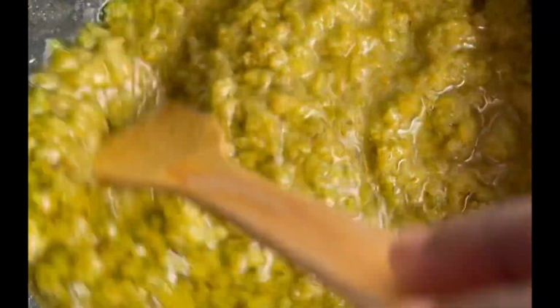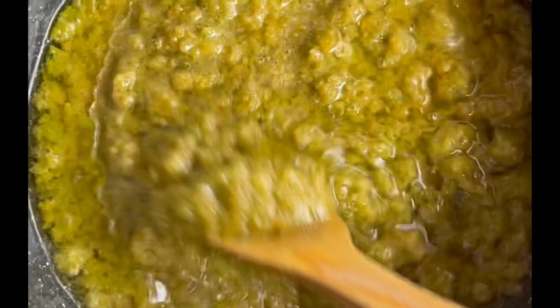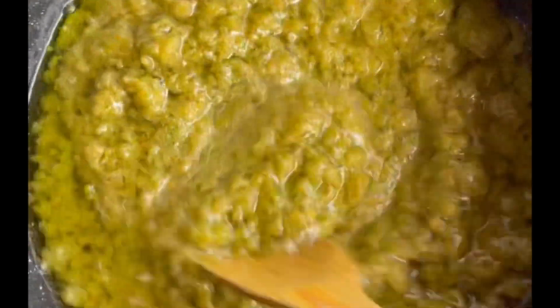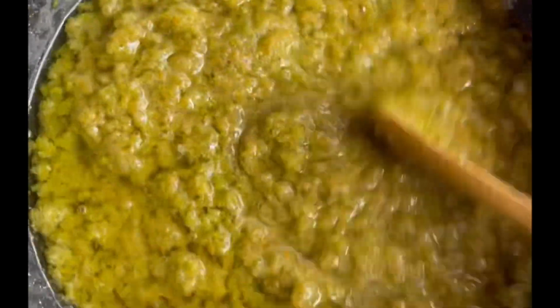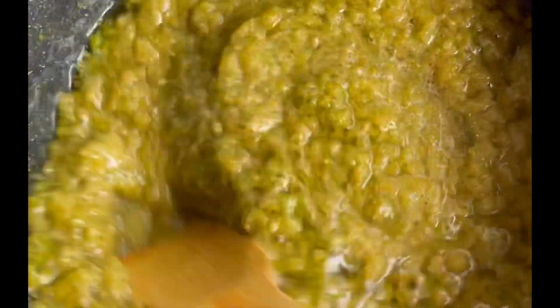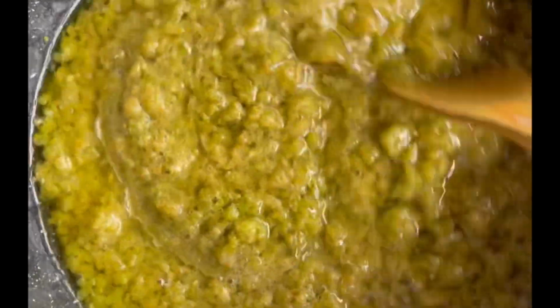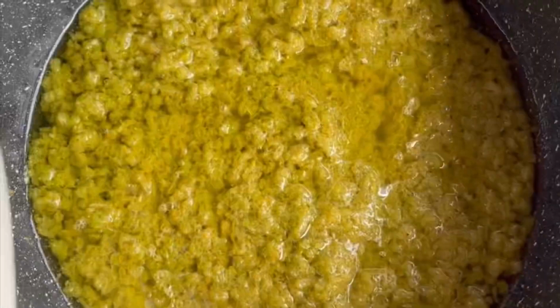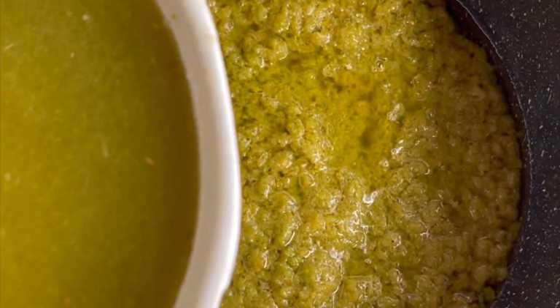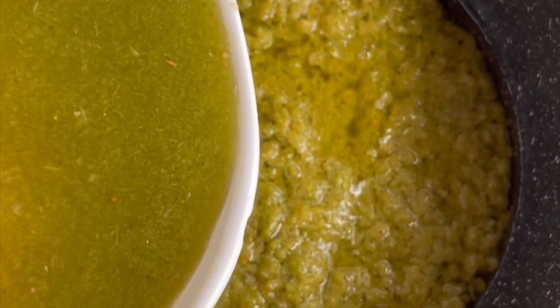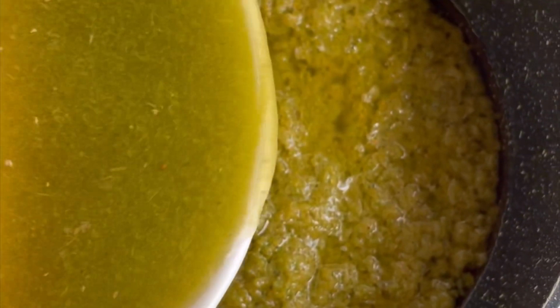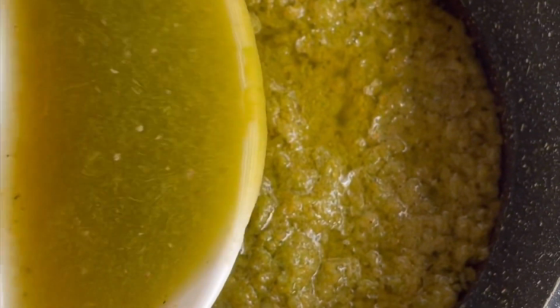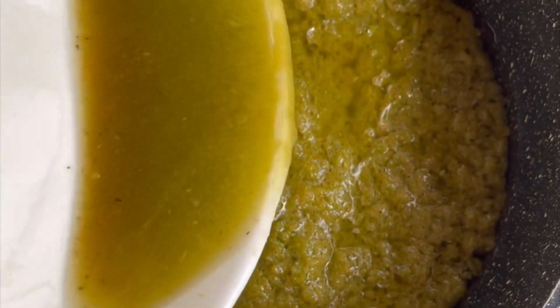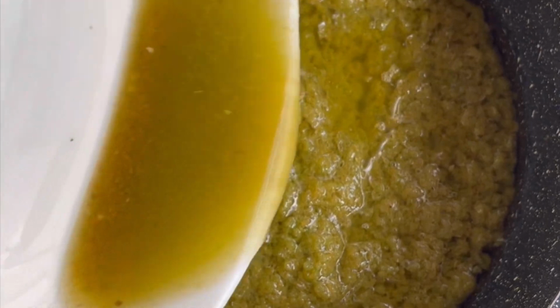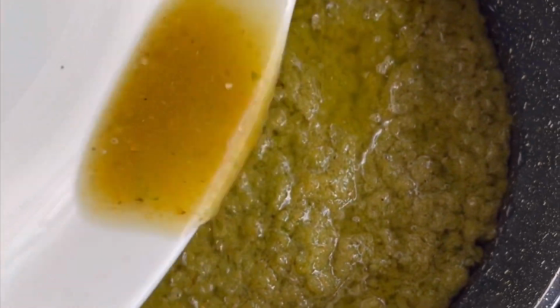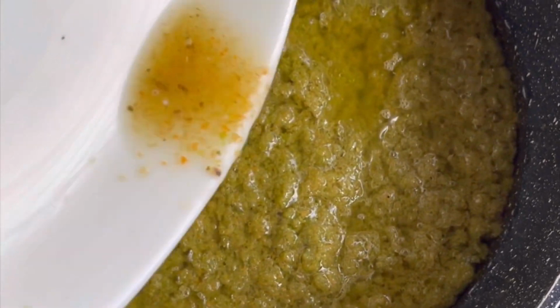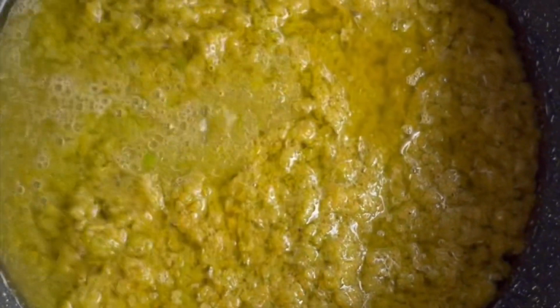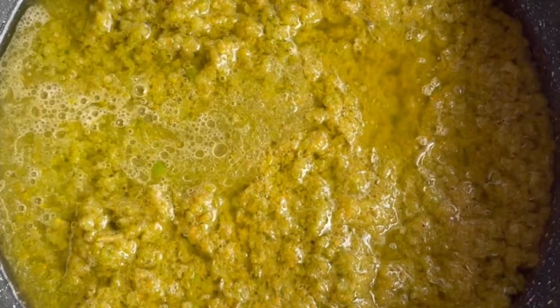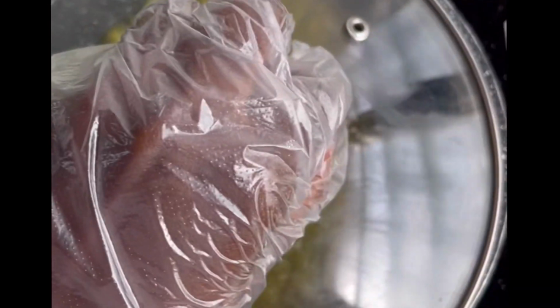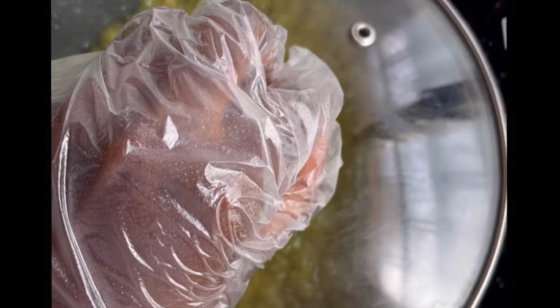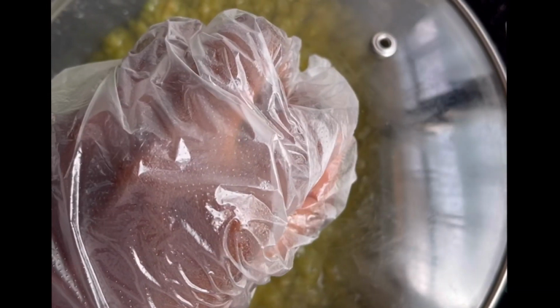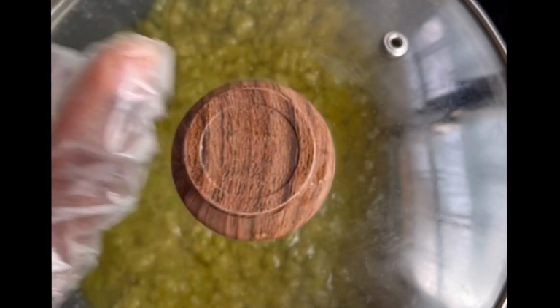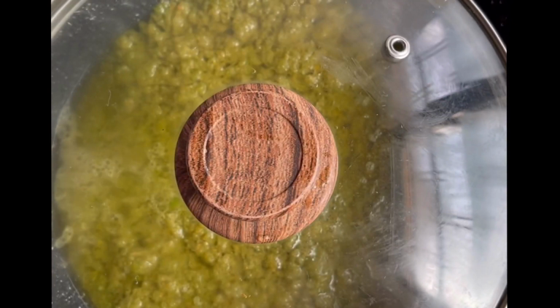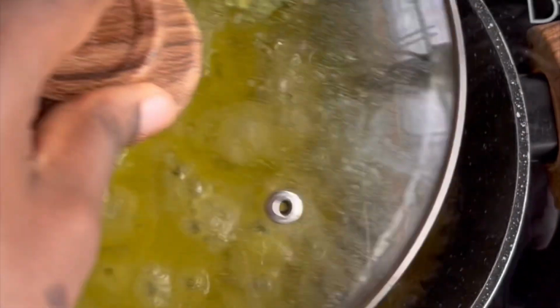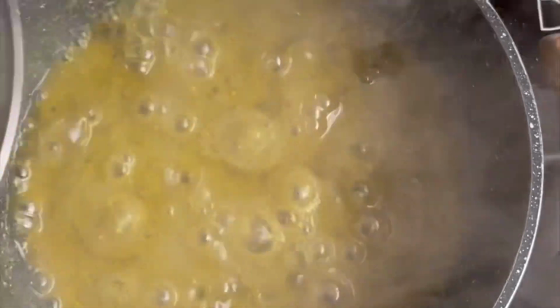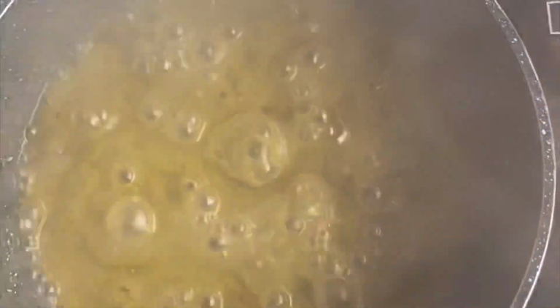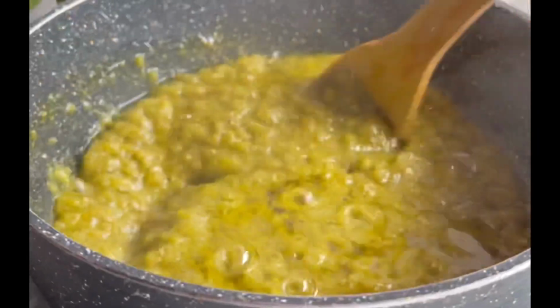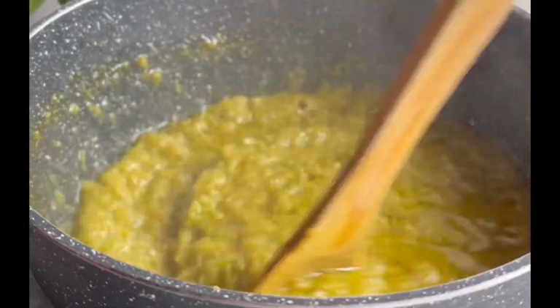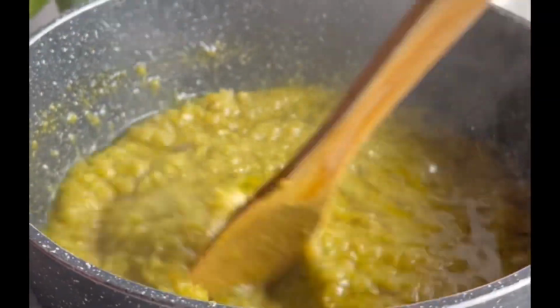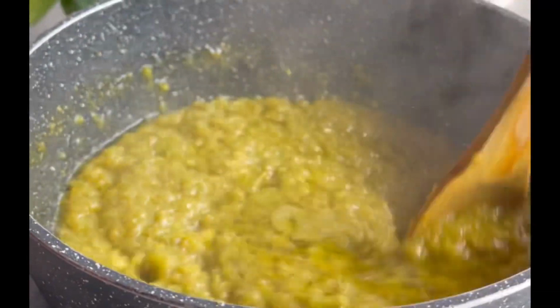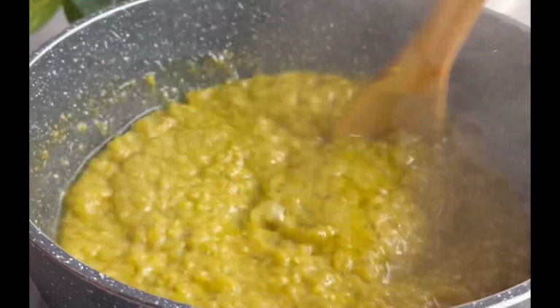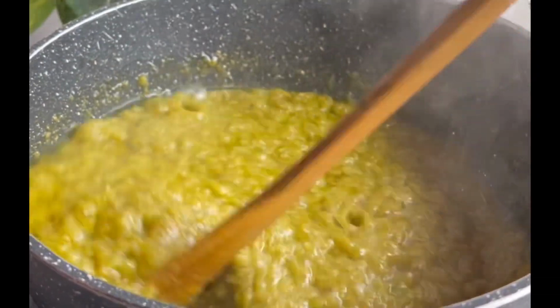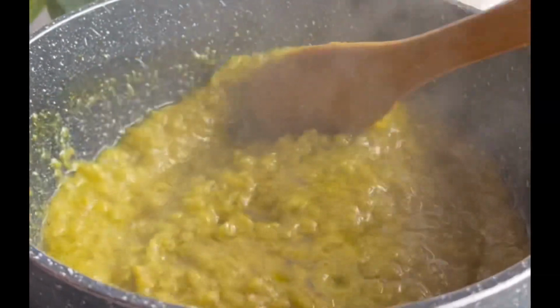I'm going to mix it well for it to cook well. I added some water to my pepper and then added it to my saucepan and covered it to cook. This is the pepper sauce cooking and you need to cook it well.